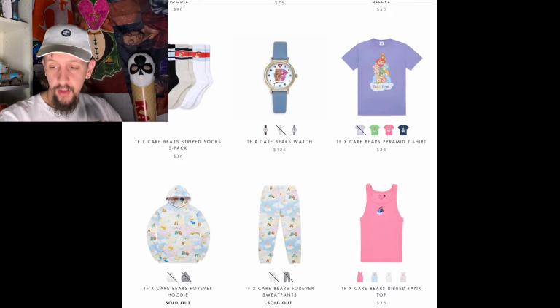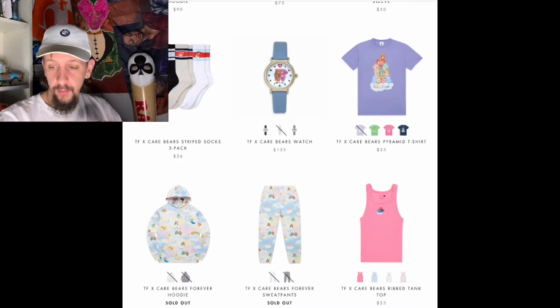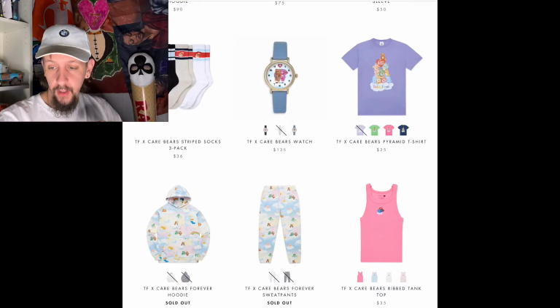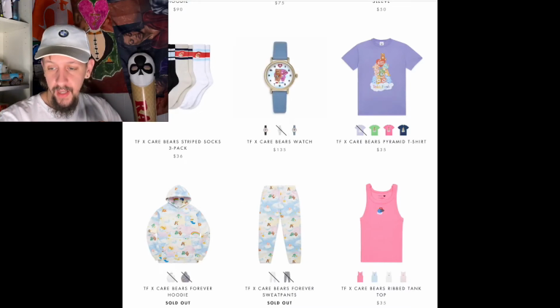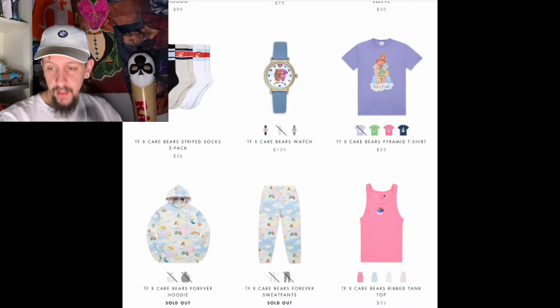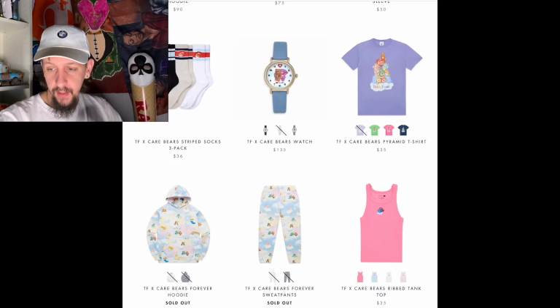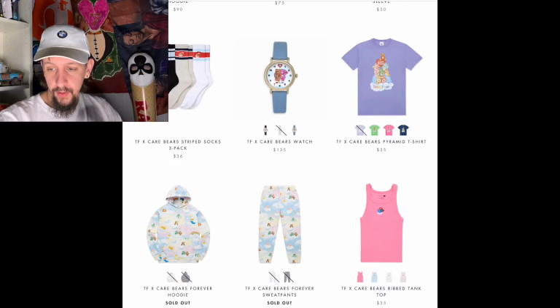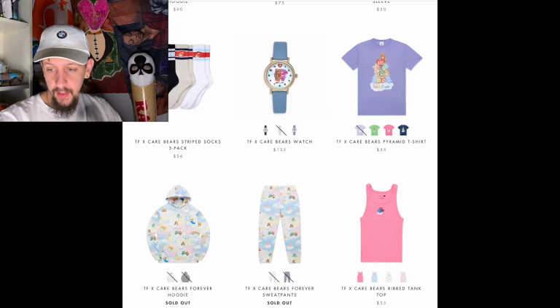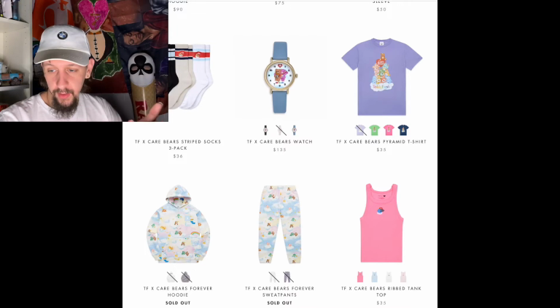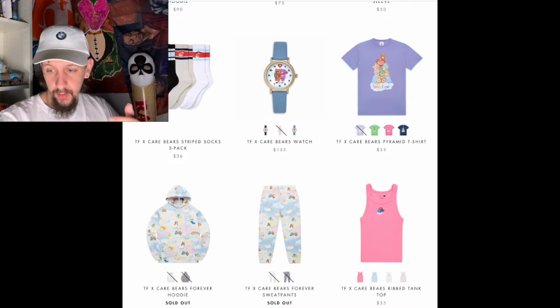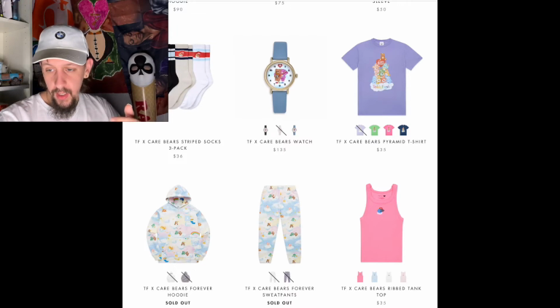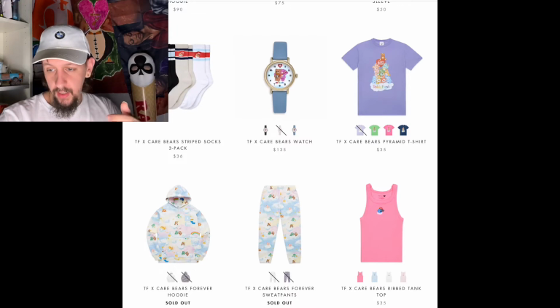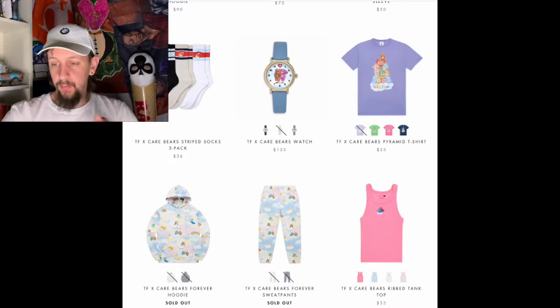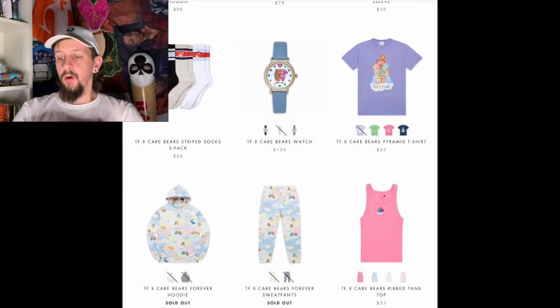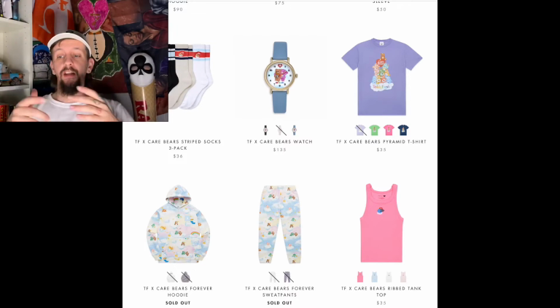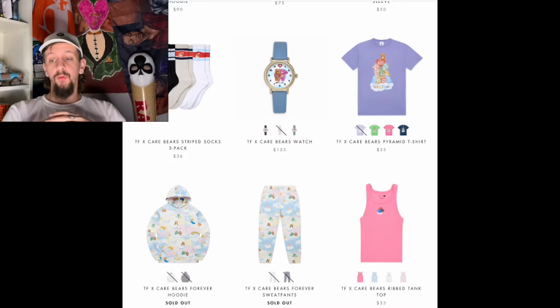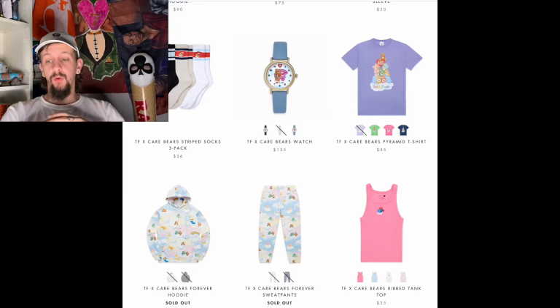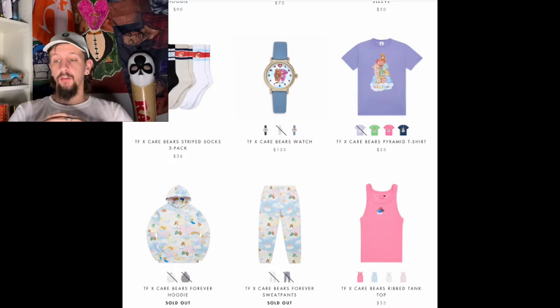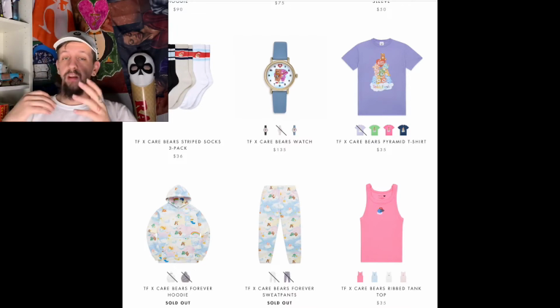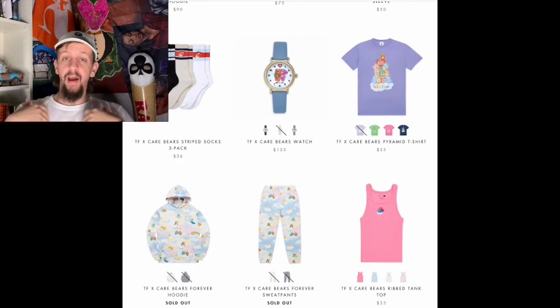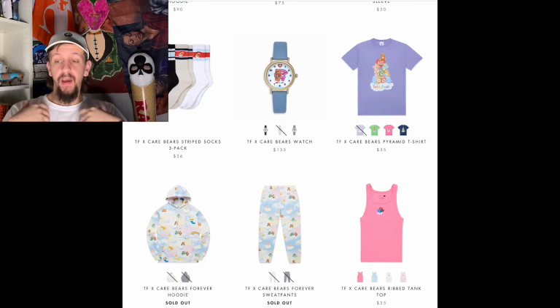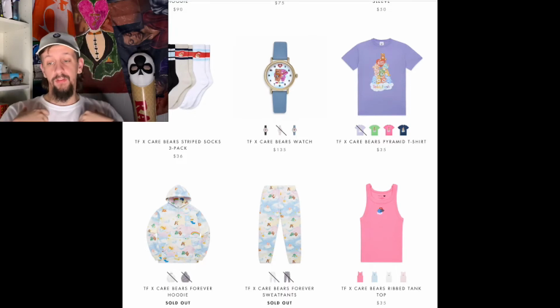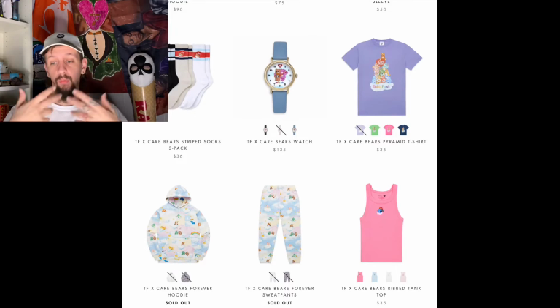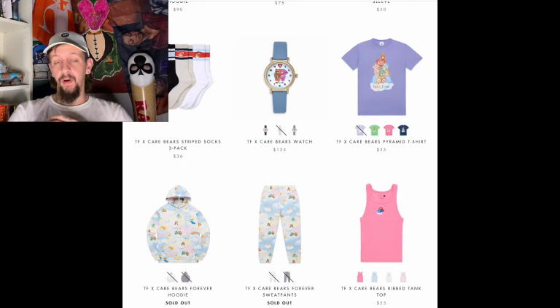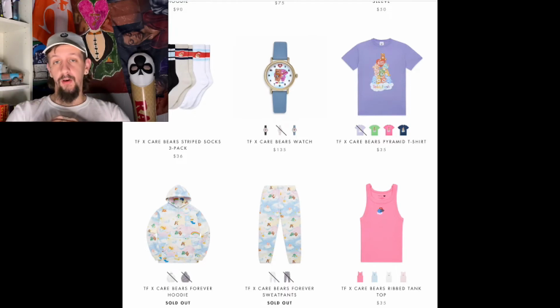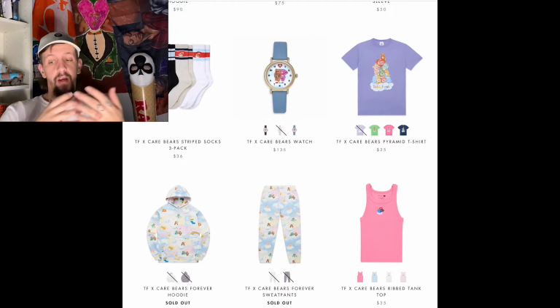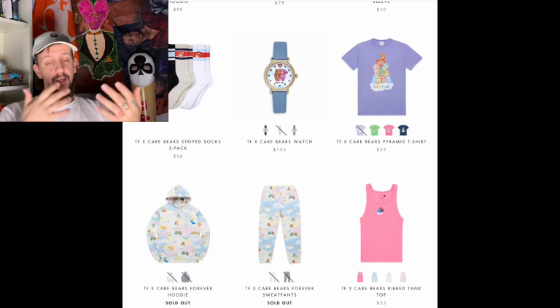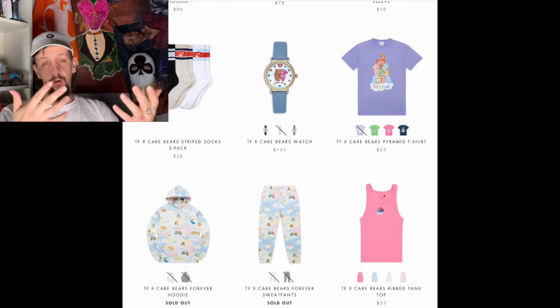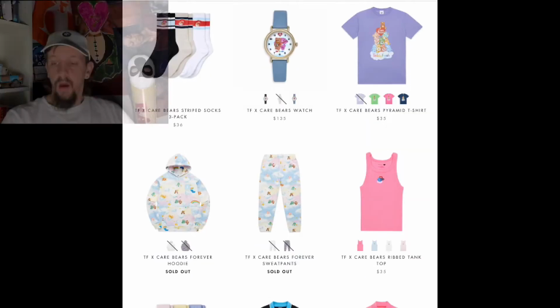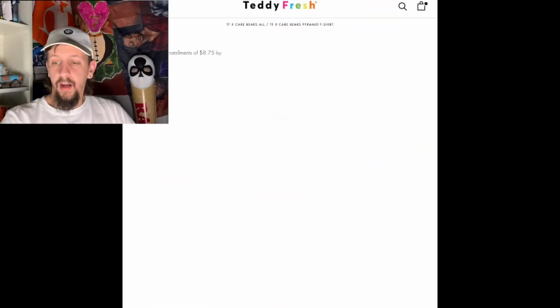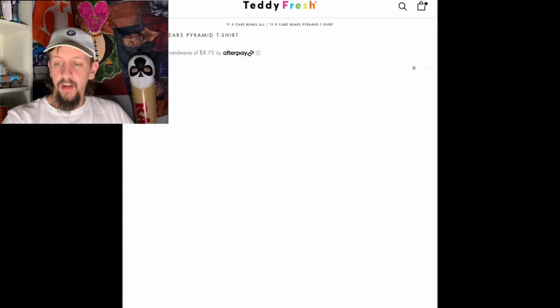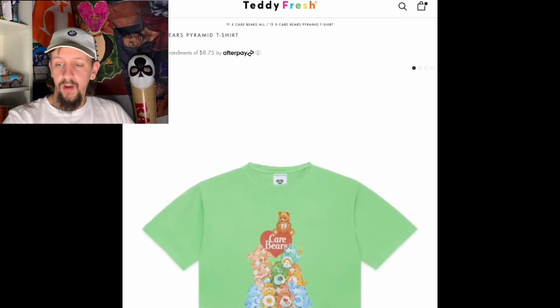This watch comes in three different colors: black, pink — which is completely sold out — and baby blue. I think the baby blue one is pretty hard too, but if I was going to buy this watch, I'd buy the black one. You can't go wrong with black.